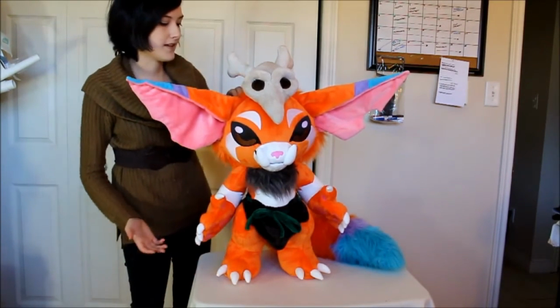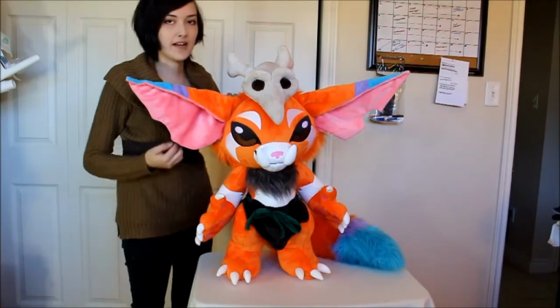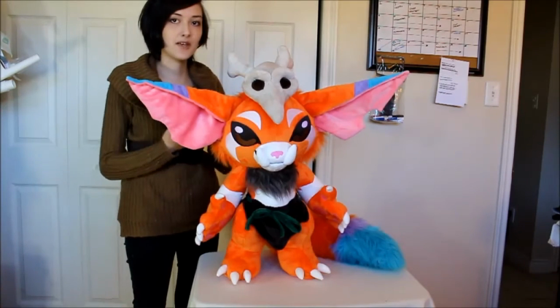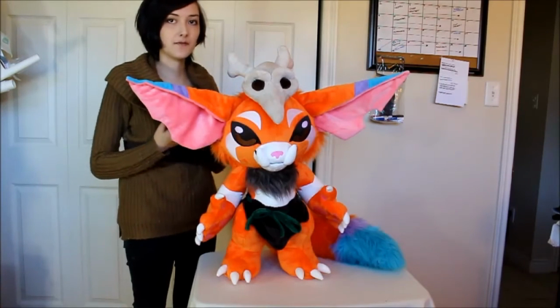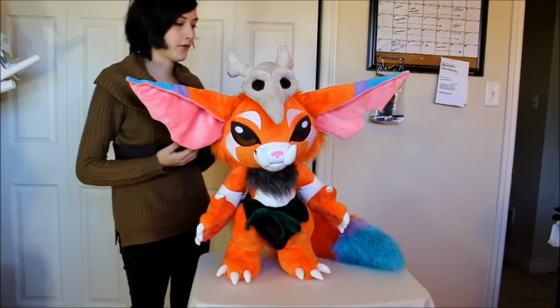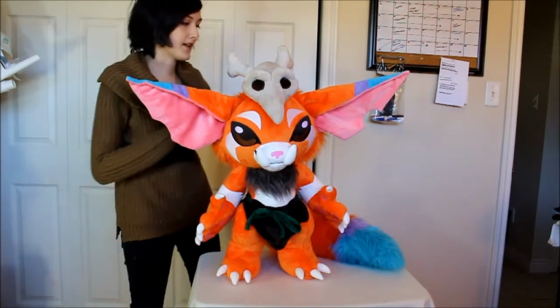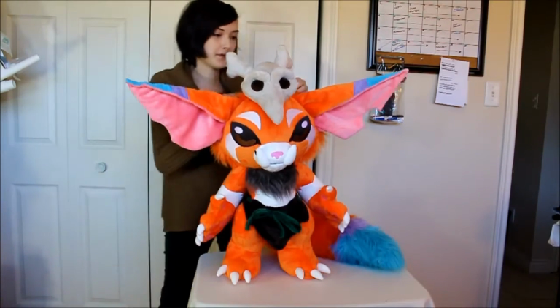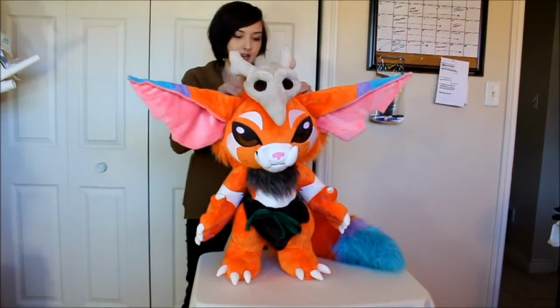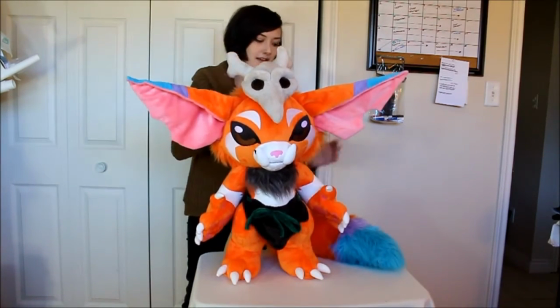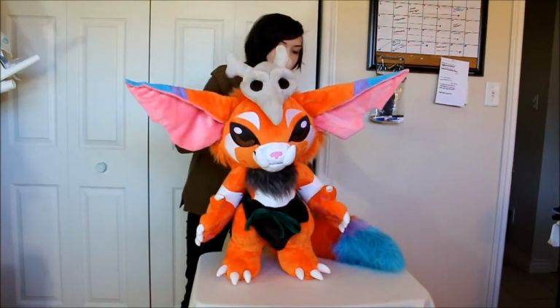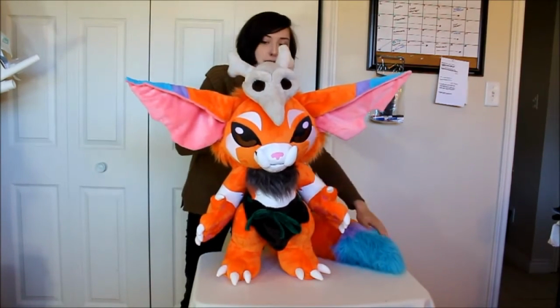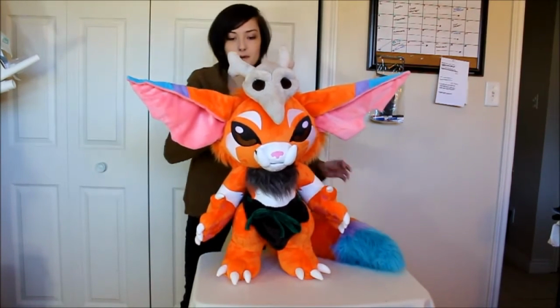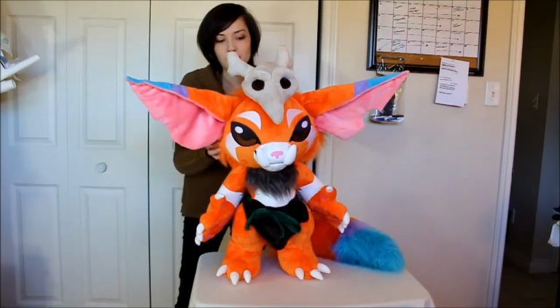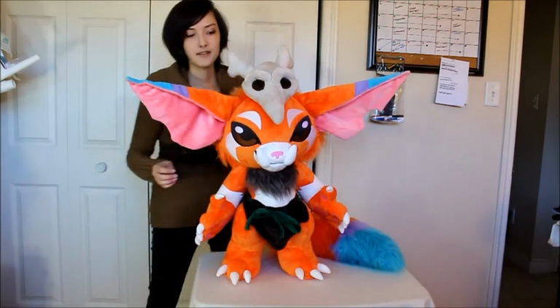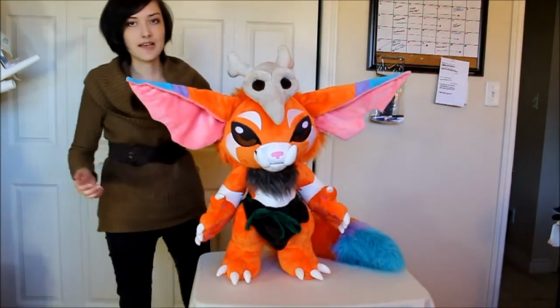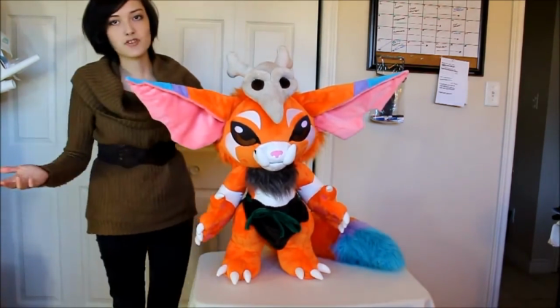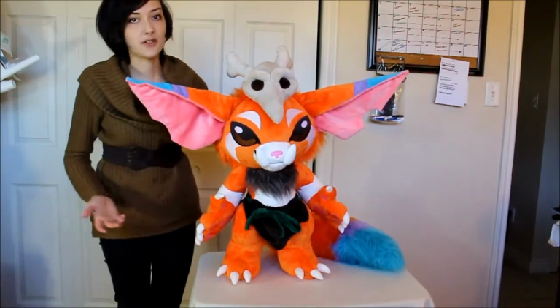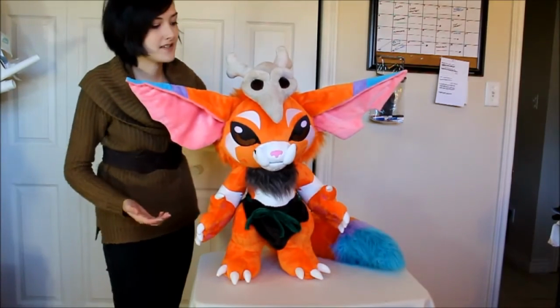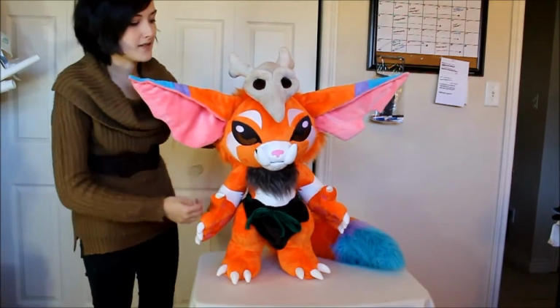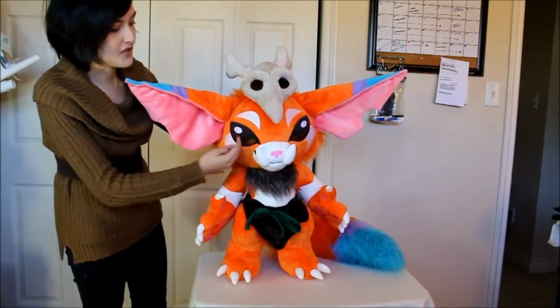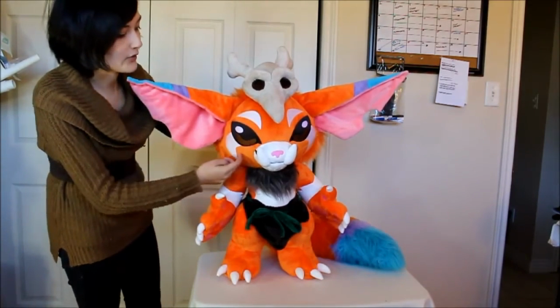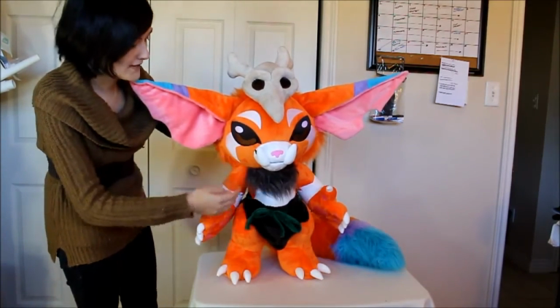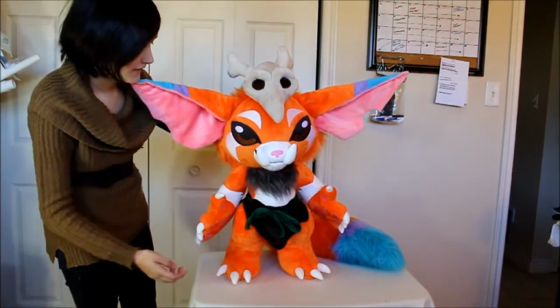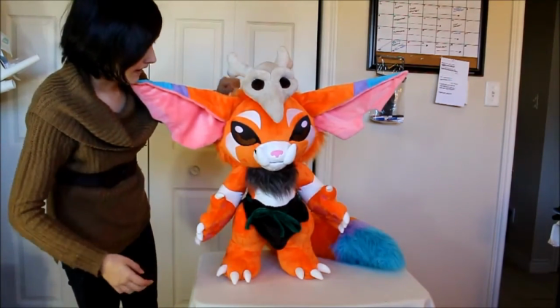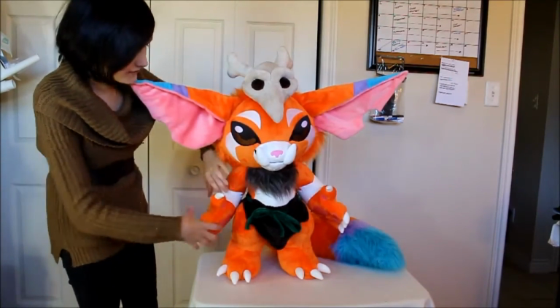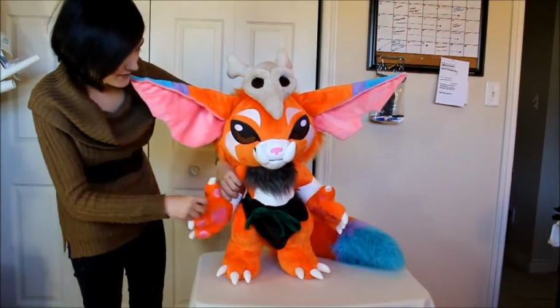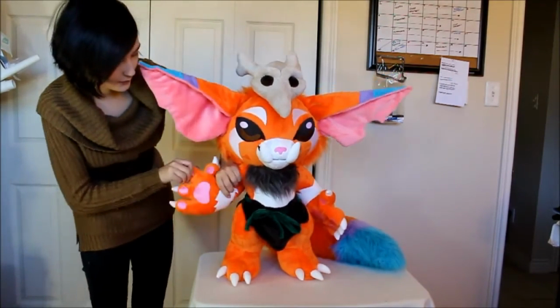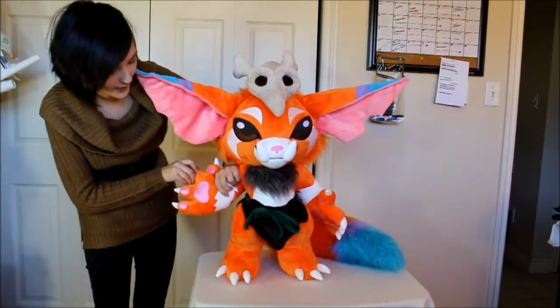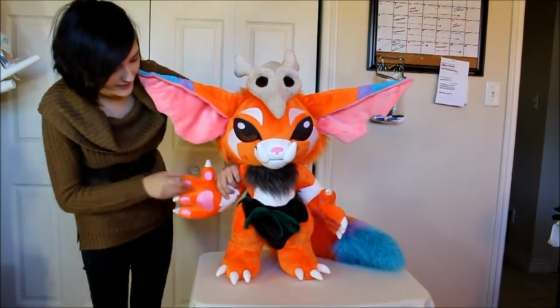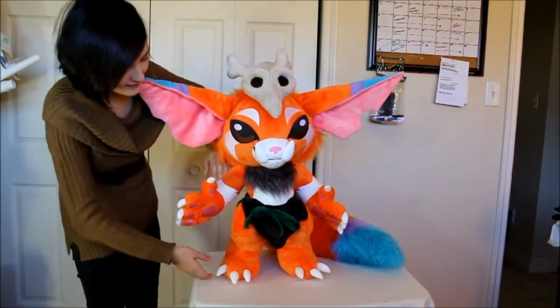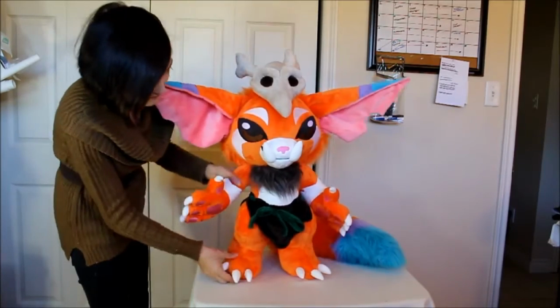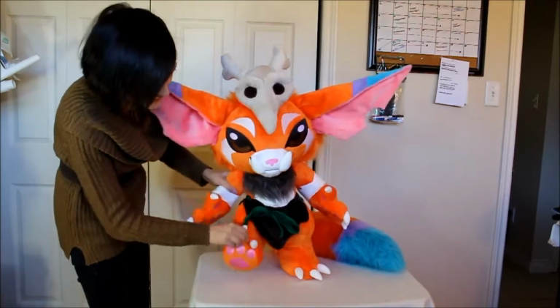He's made out of minky and faux fur. He has faux fur on the back of his head and for the tail. Like most of my plushies, he has a machine embroidered face. He also has embroidered paw pads on all his feet.